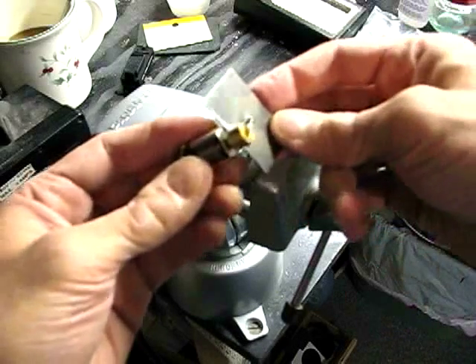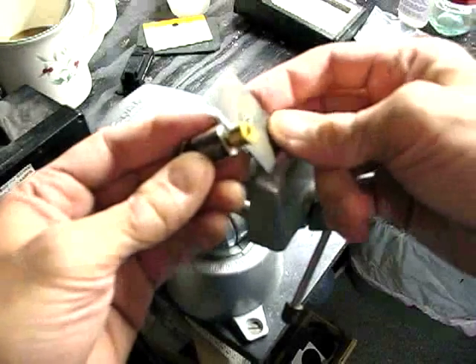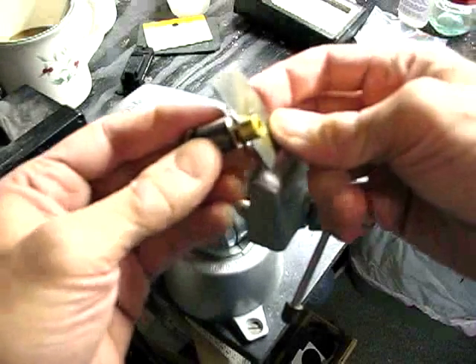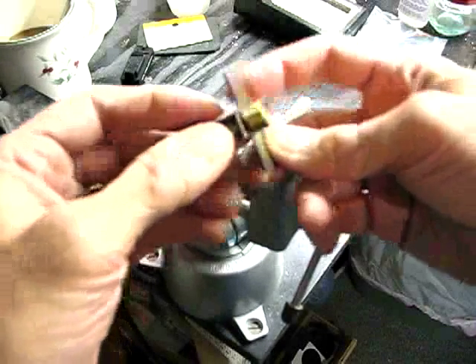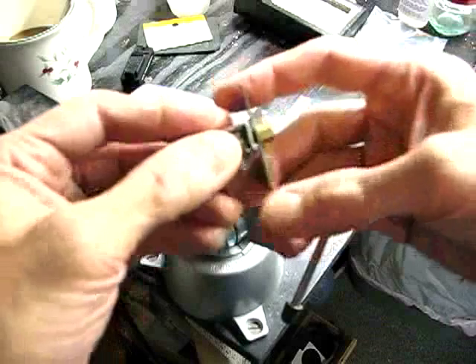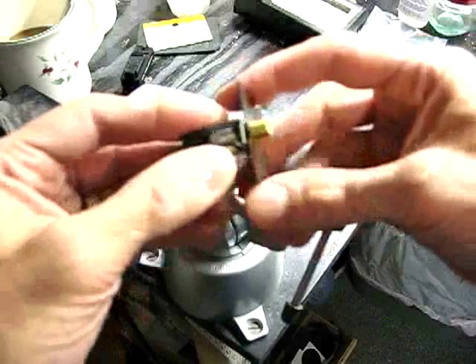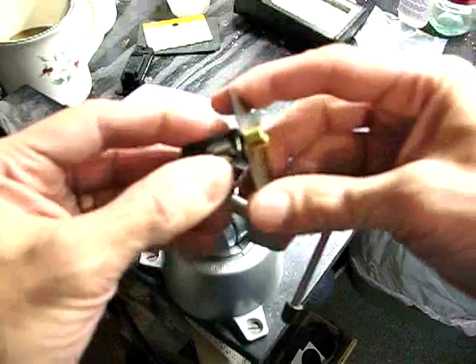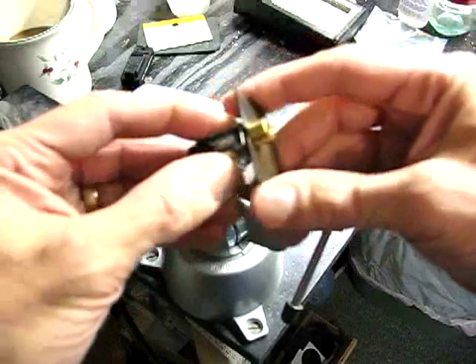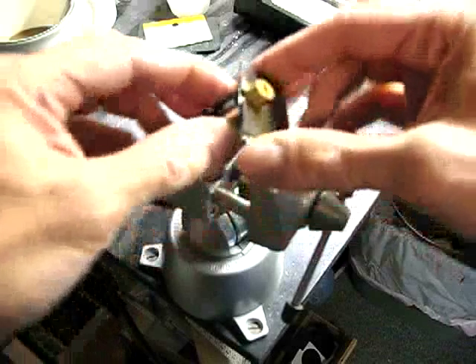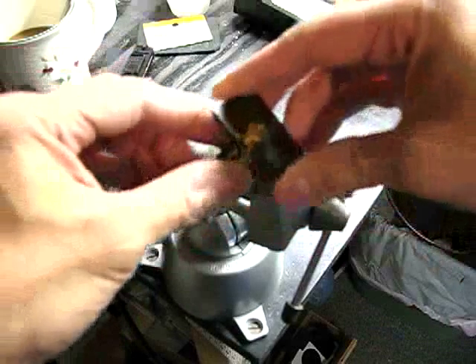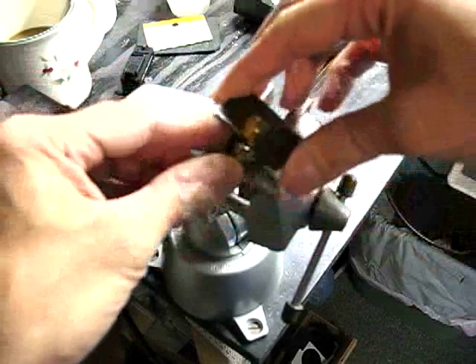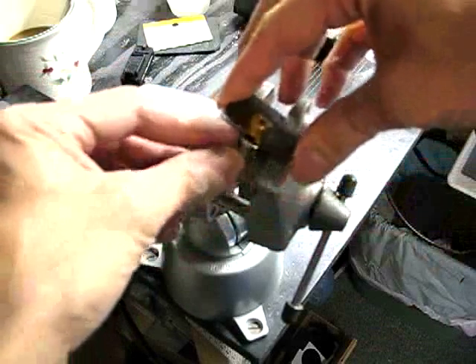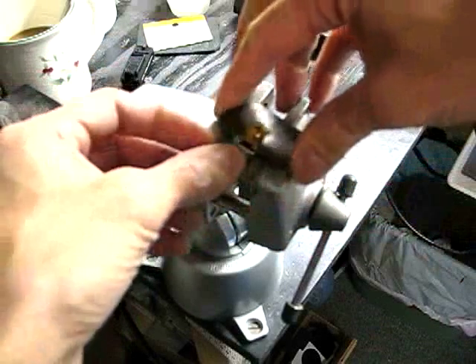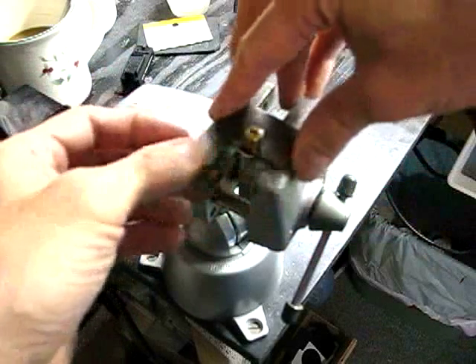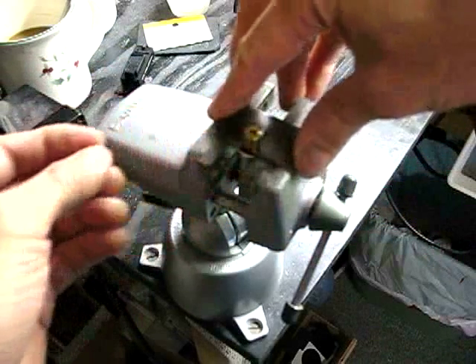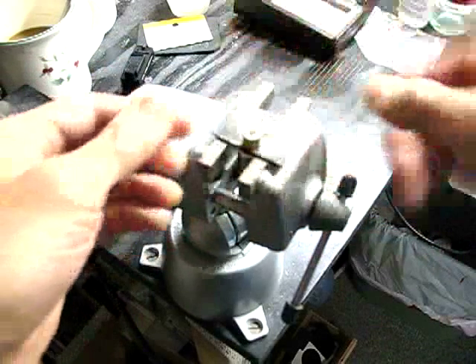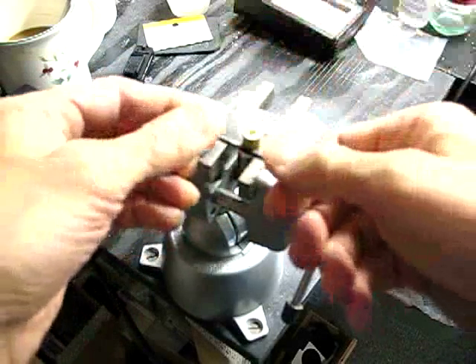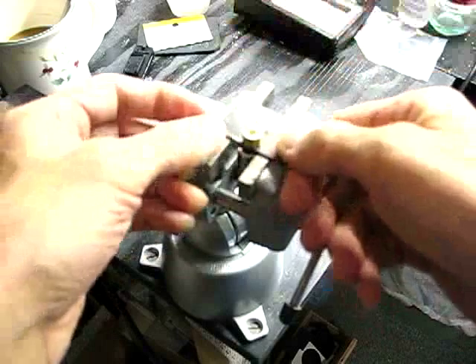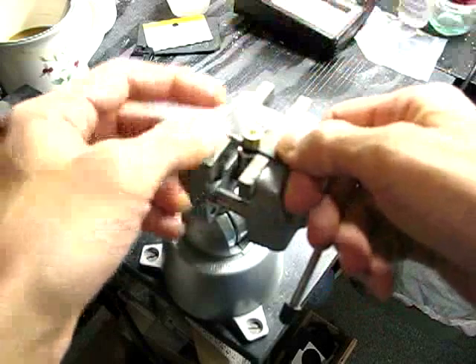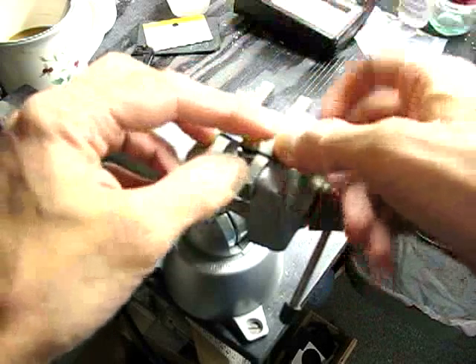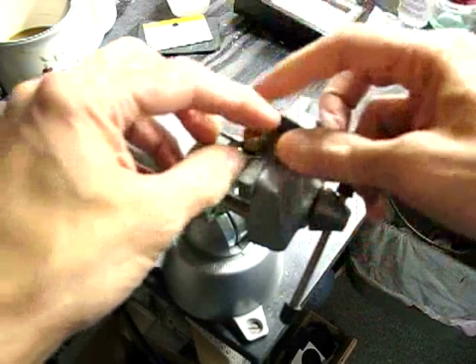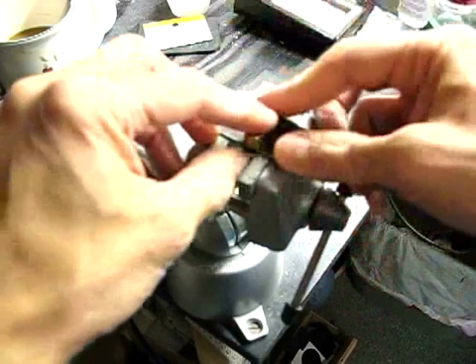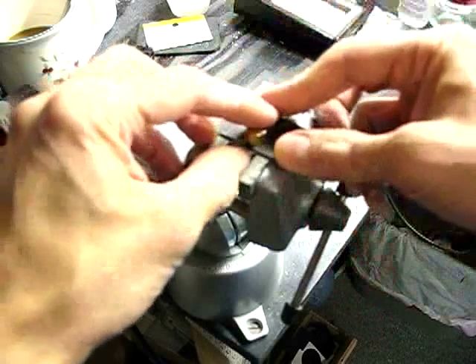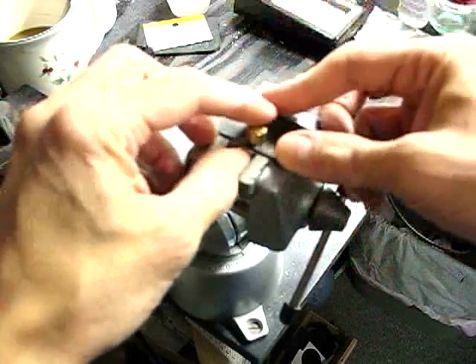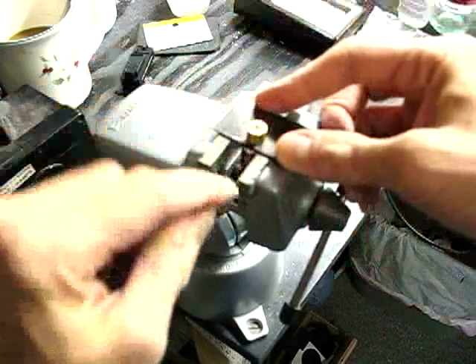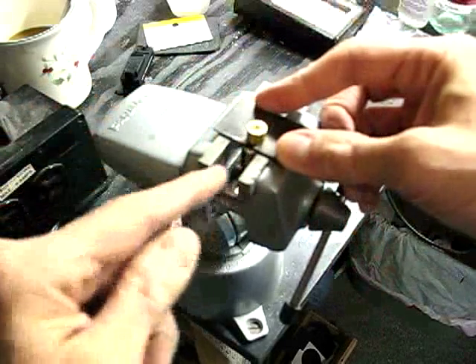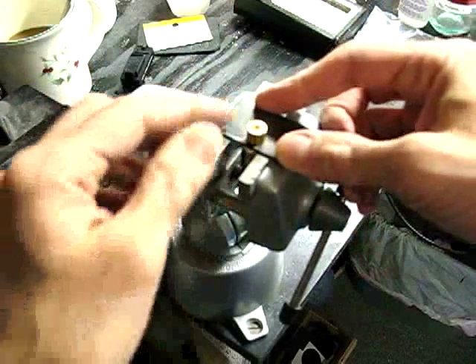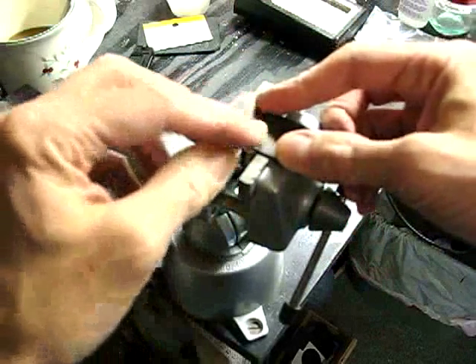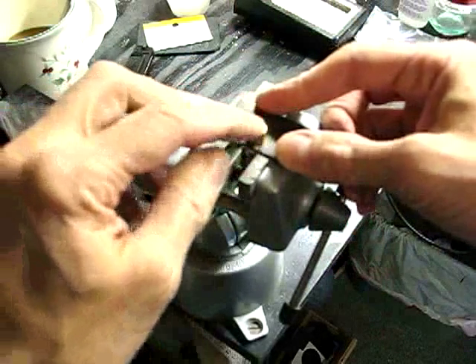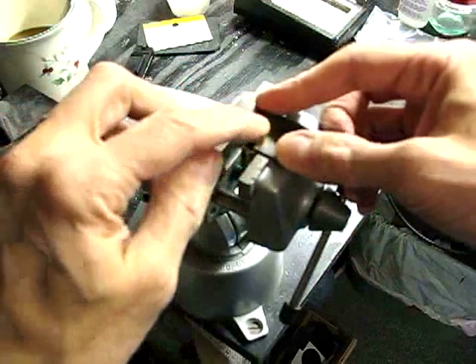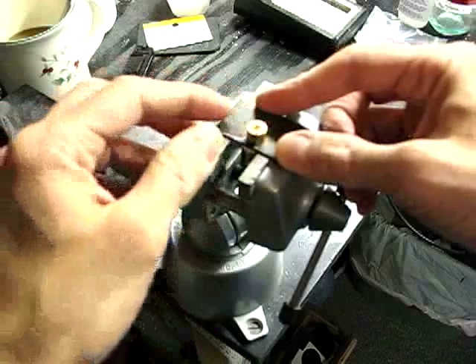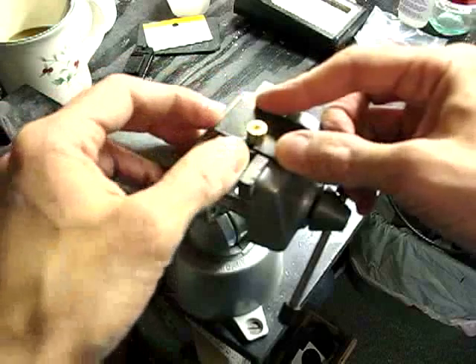I'm going to slip the plate in behind the flywheel and suspend the motor in this jeweler's vise. Now it's important here — you don't want this motor clamped in here. You just want it hanging by the flywheel.